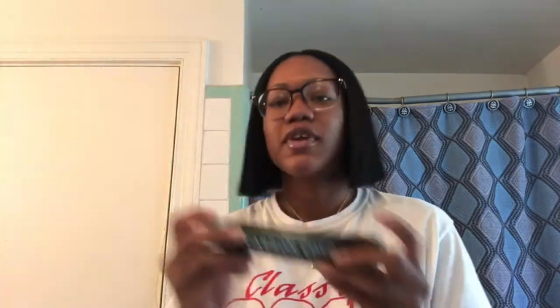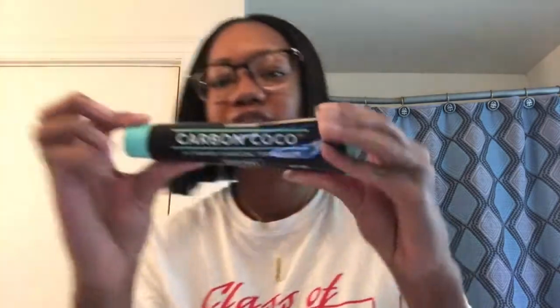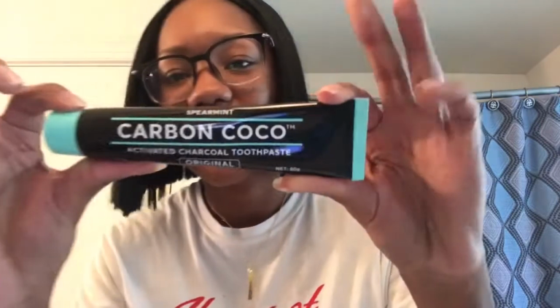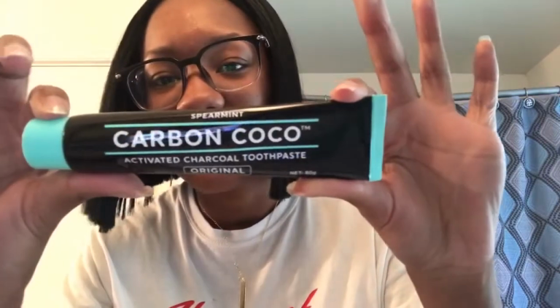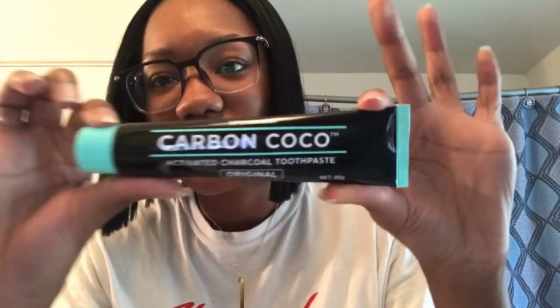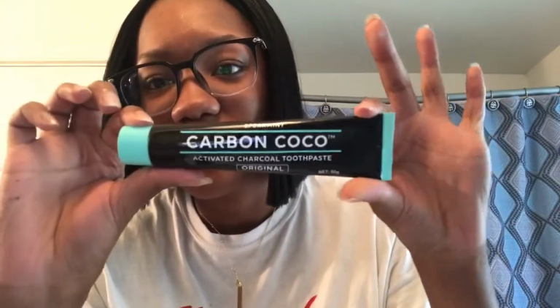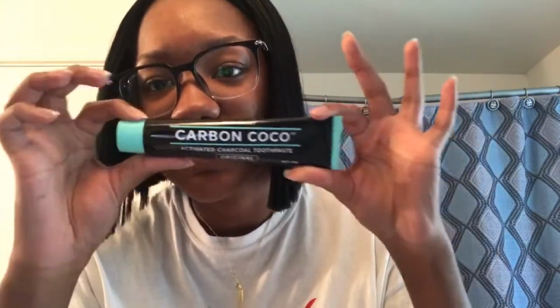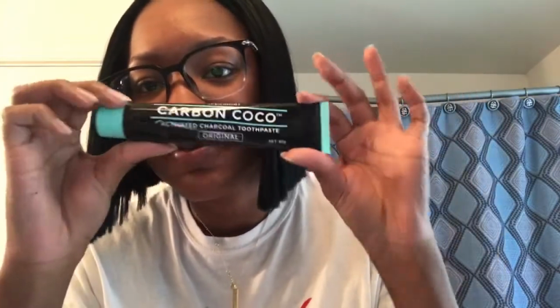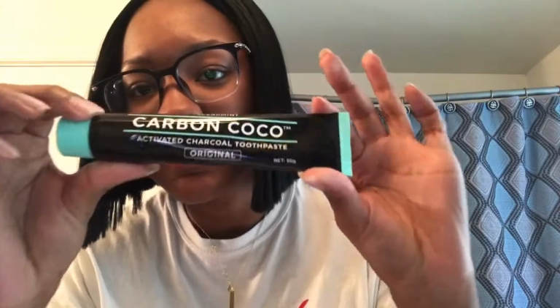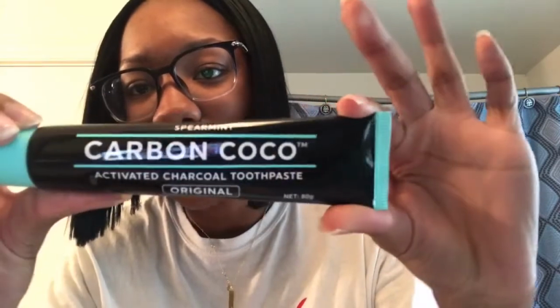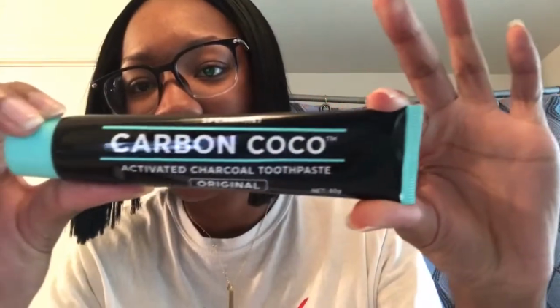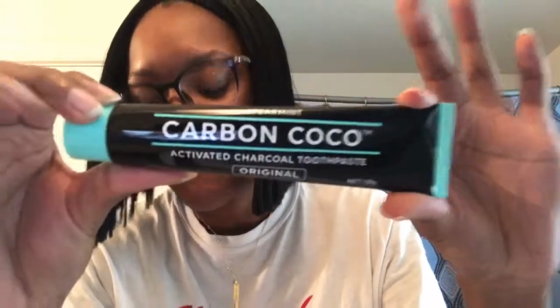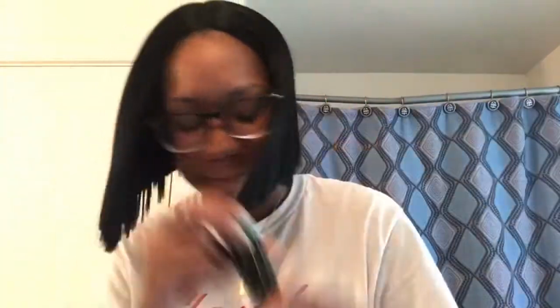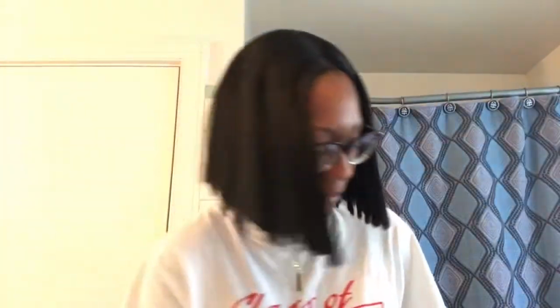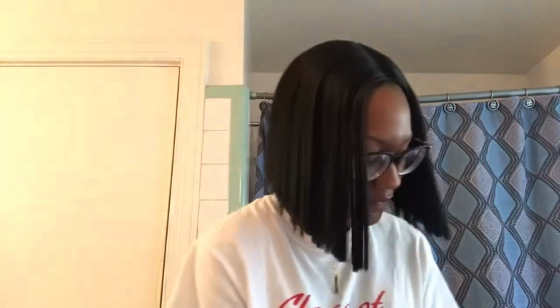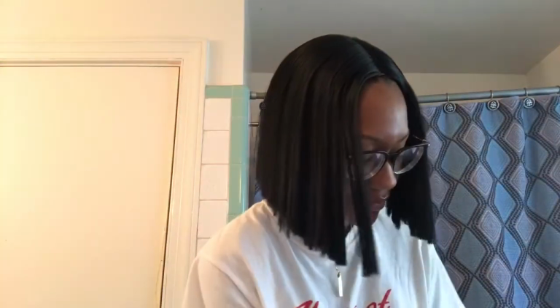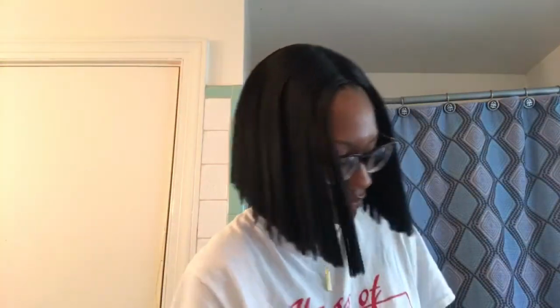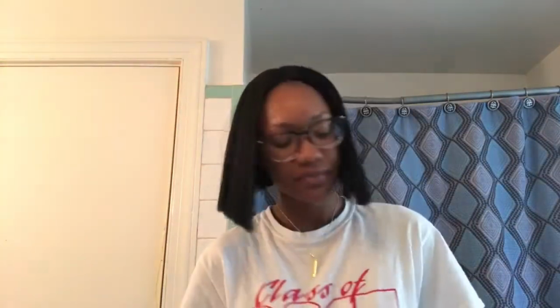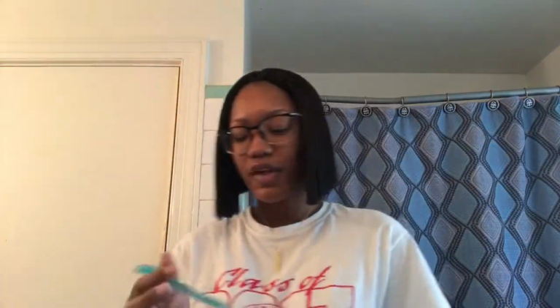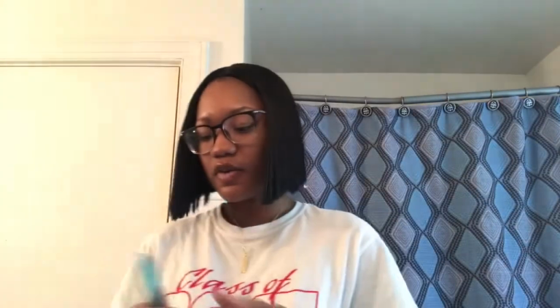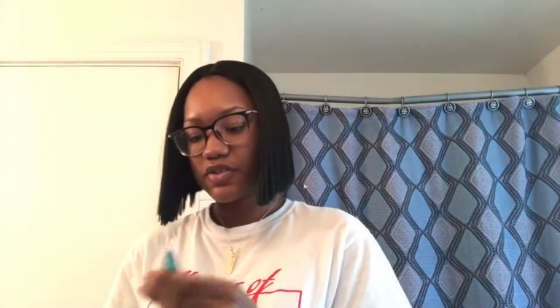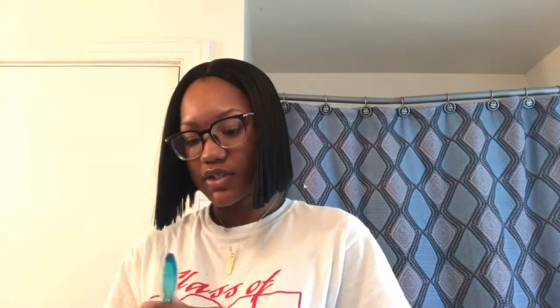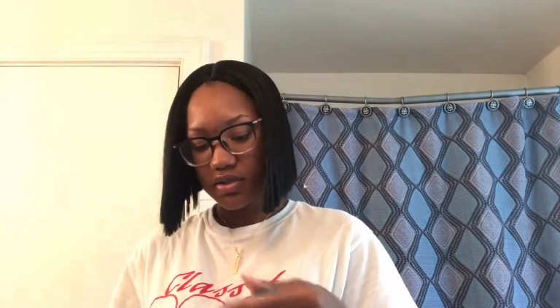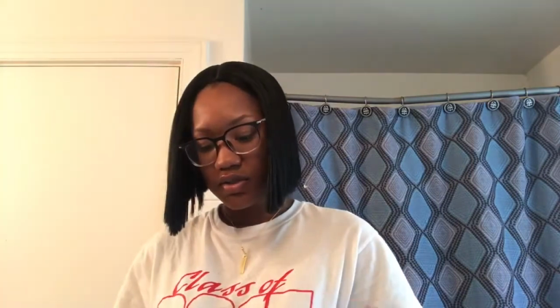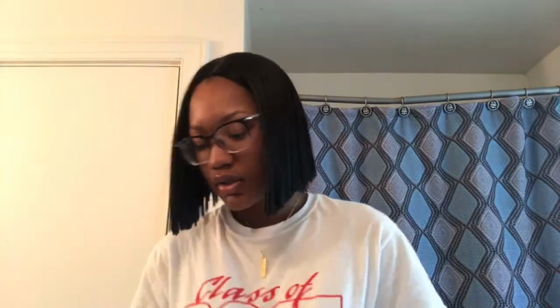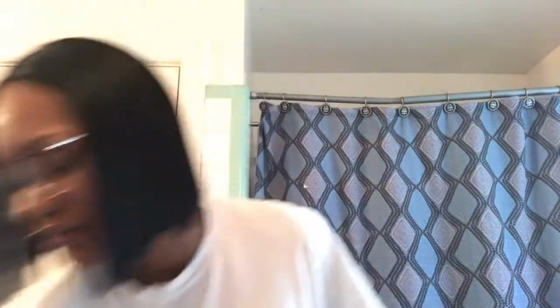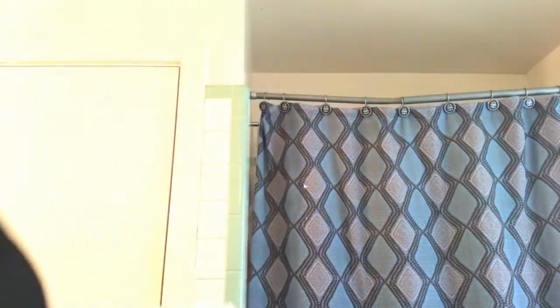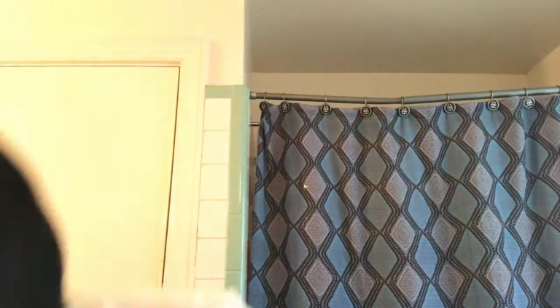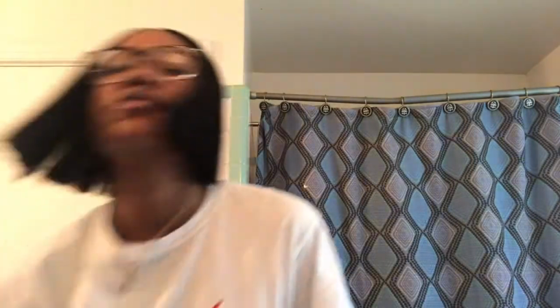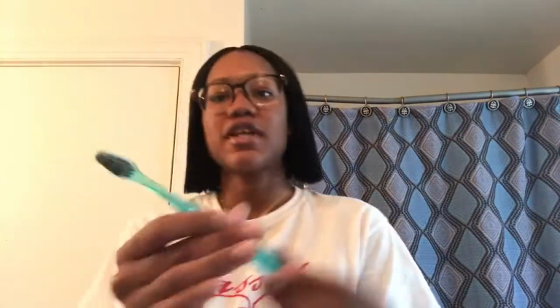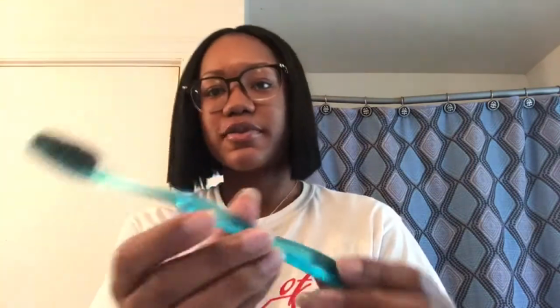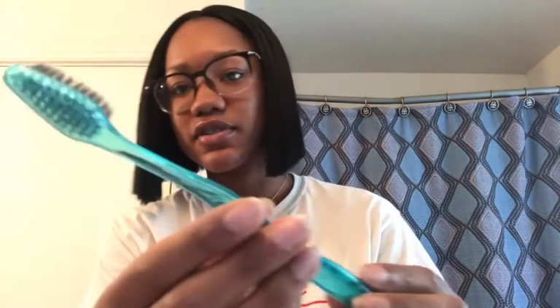This is how the tube looks. And now we'll open the tube — this is how the tube brush looks.